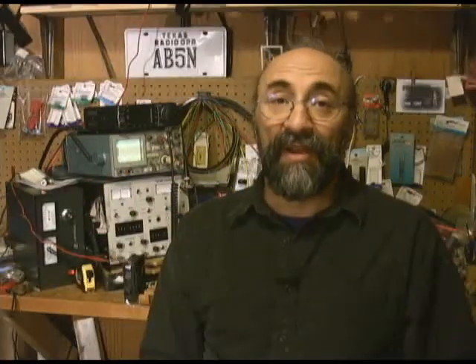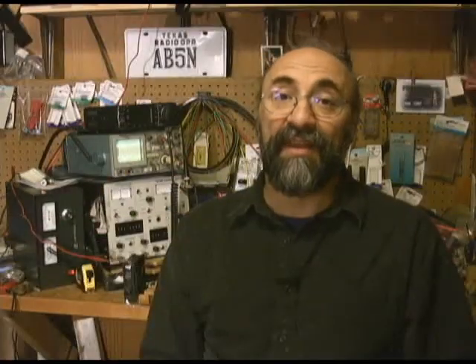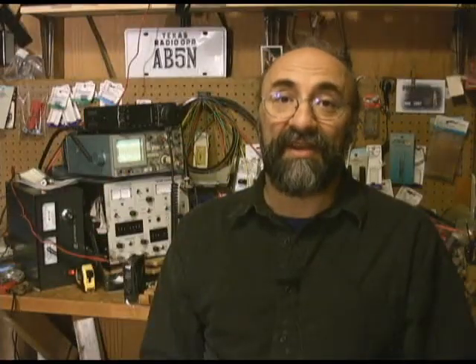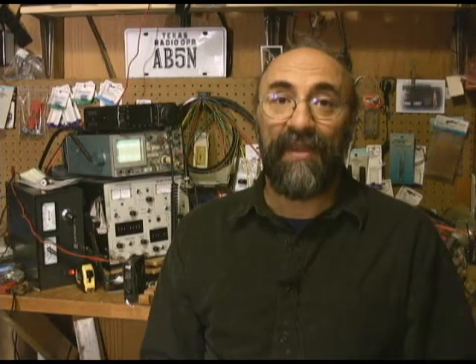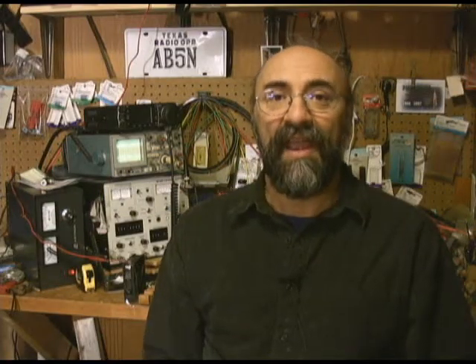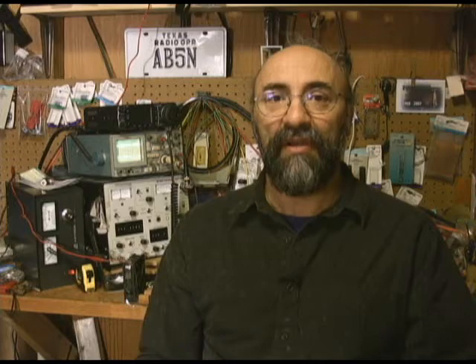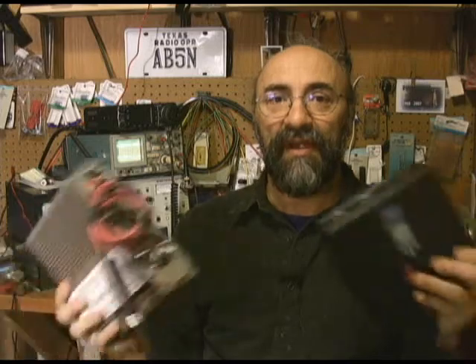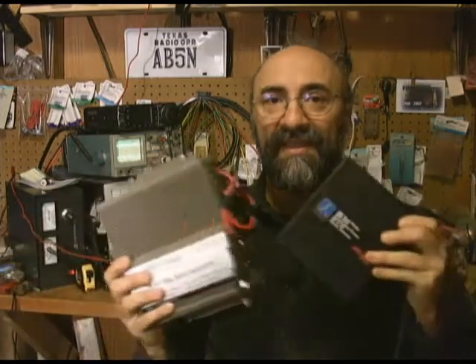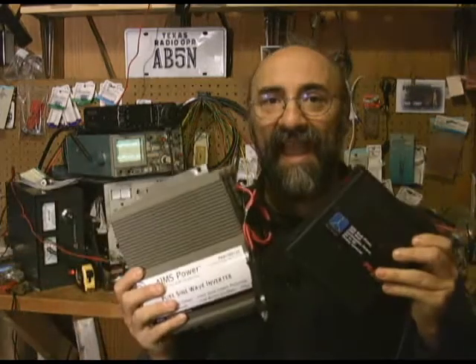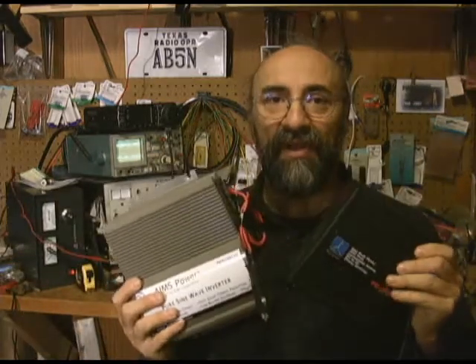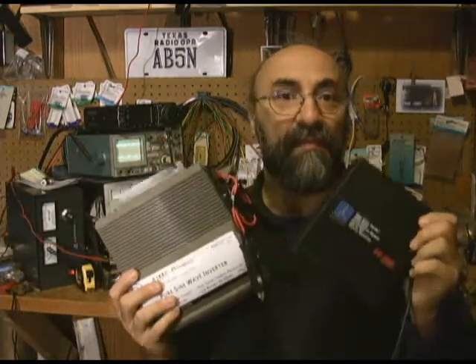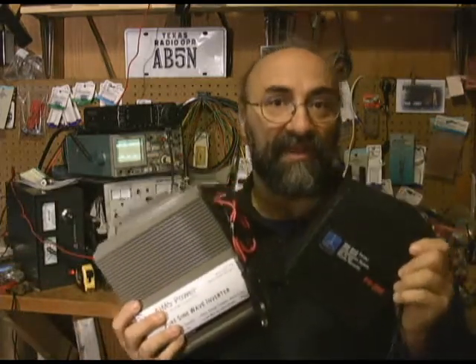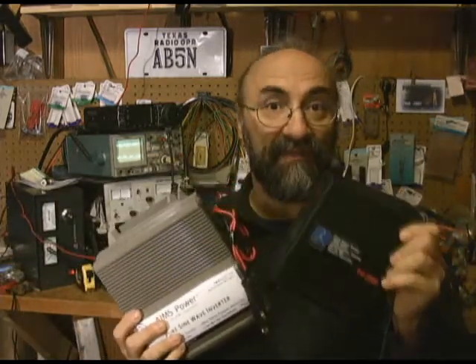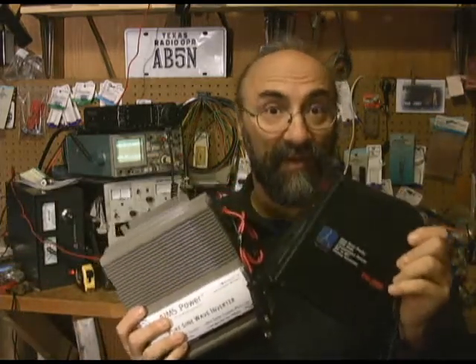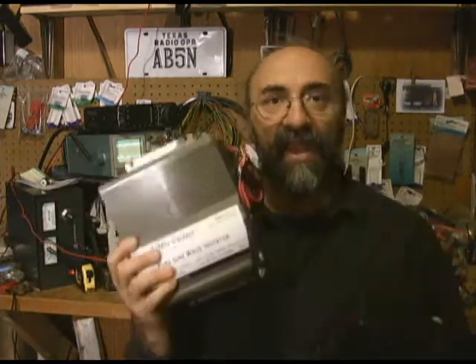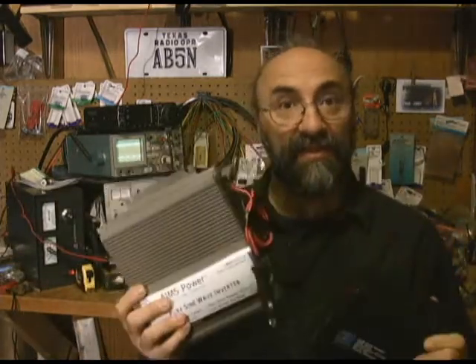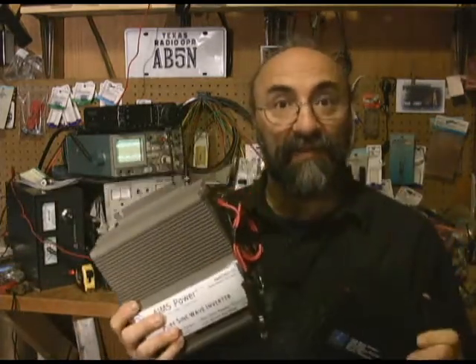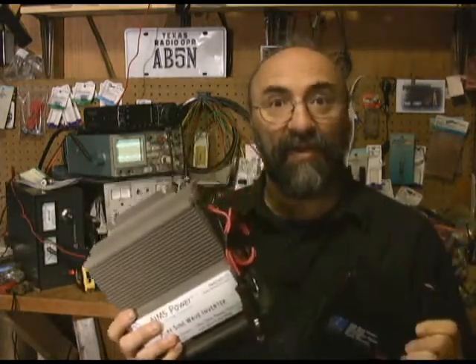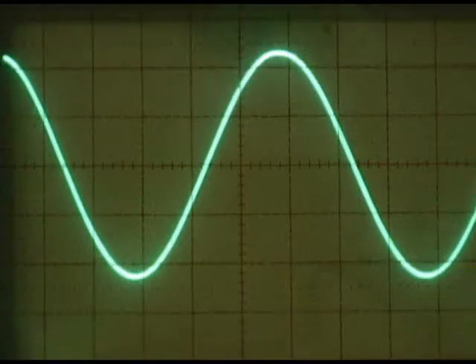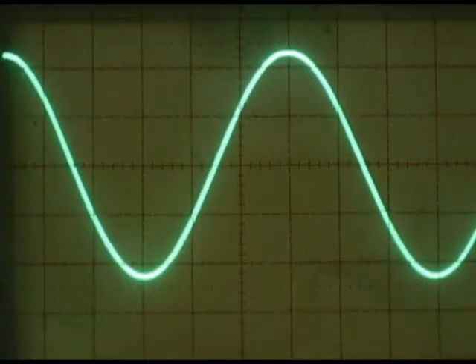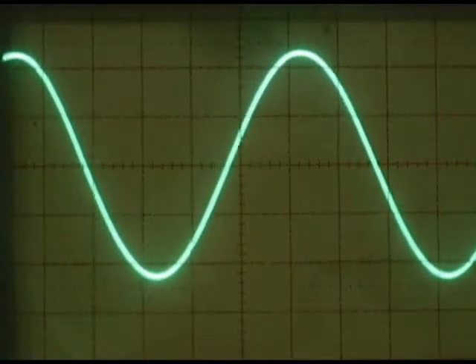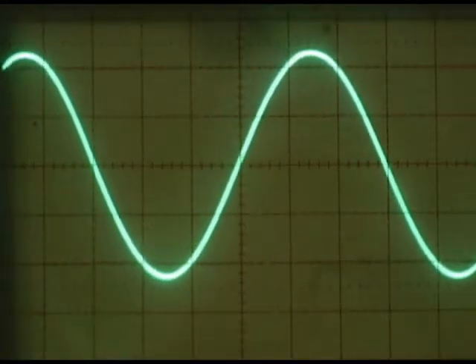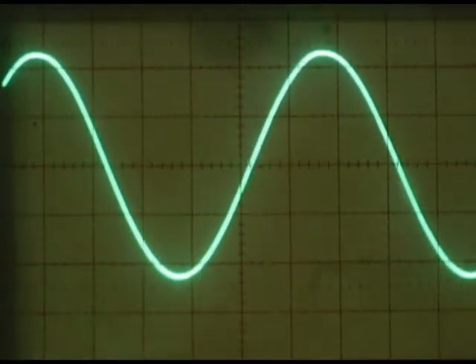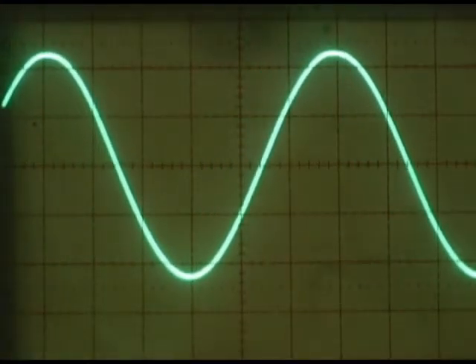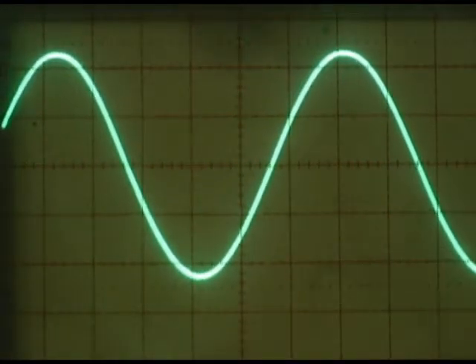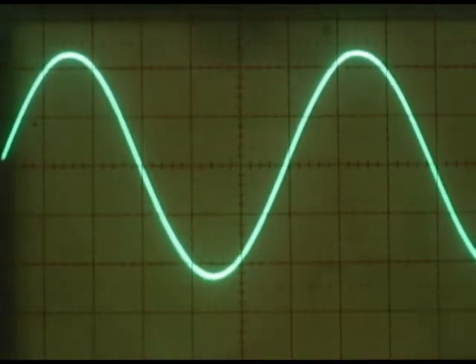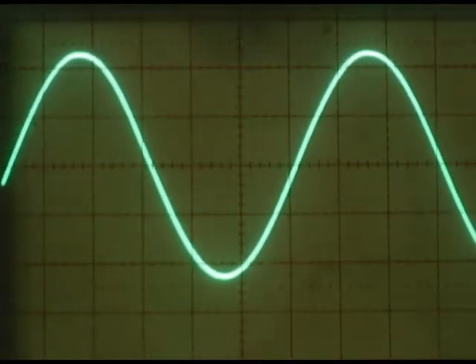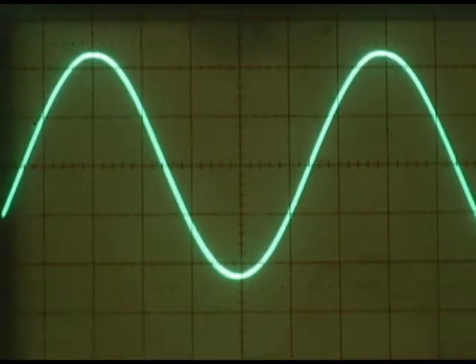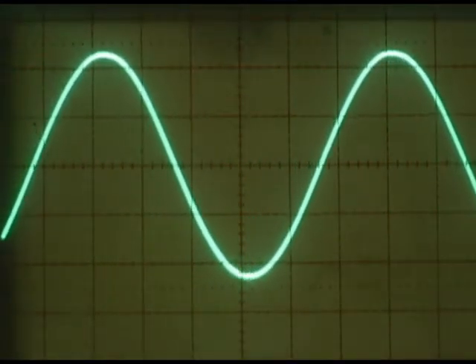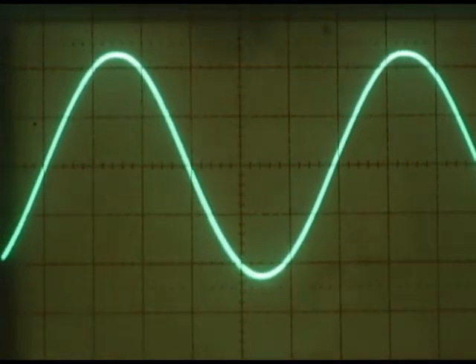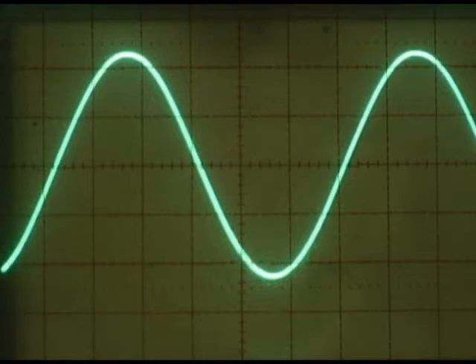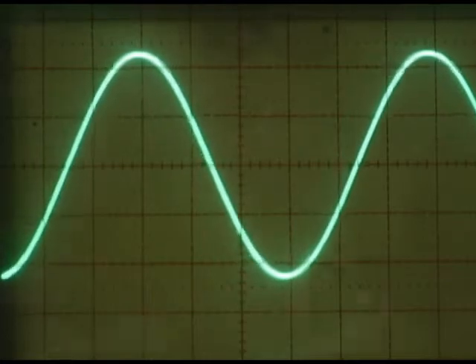Now we're going to go into the electronics lab and show you the exact output of a modified sine wave inverter and a pure sine wave inverter. The sine wave inverter puts out a nice smooth waveform changing from plus to minus through that center zero volt point.